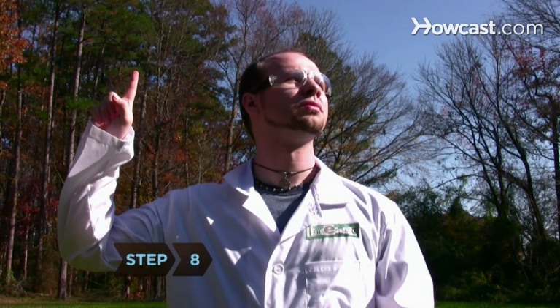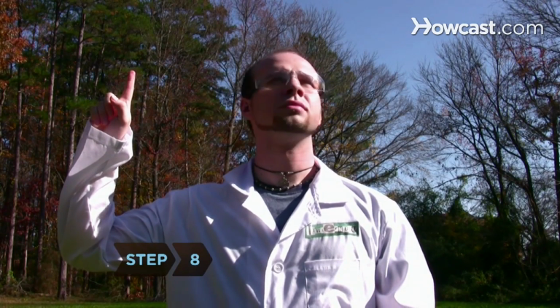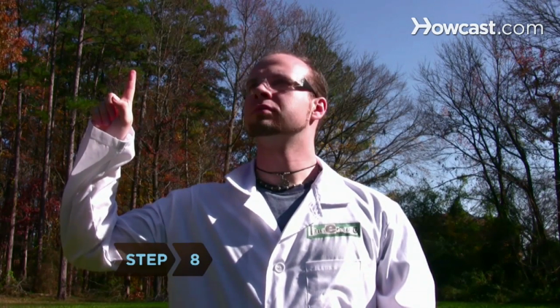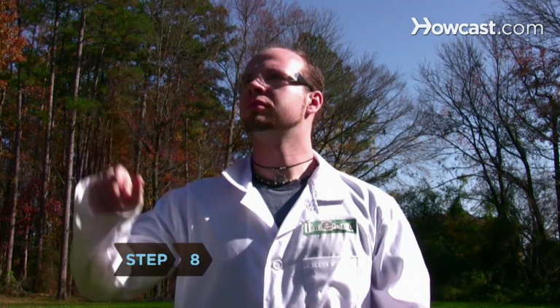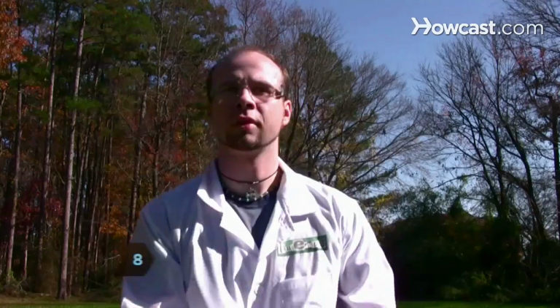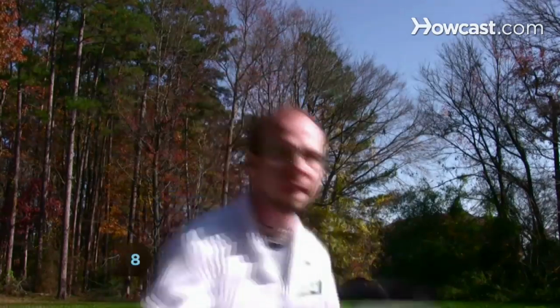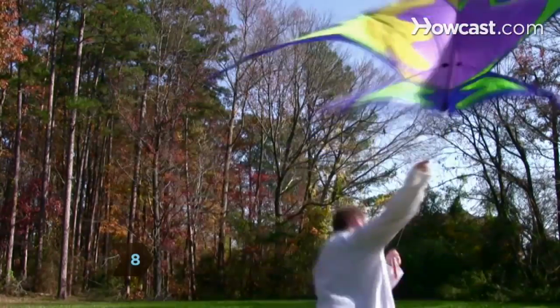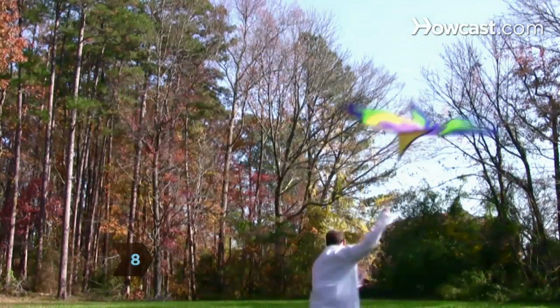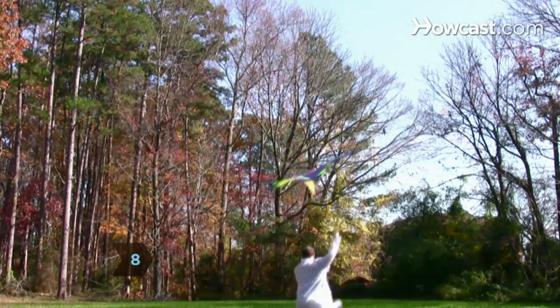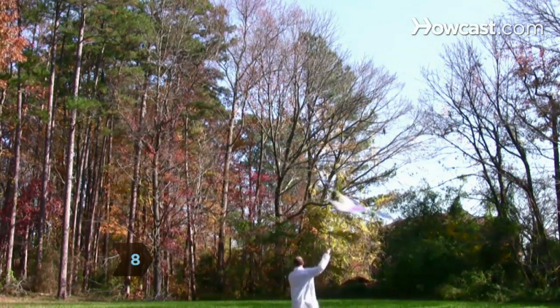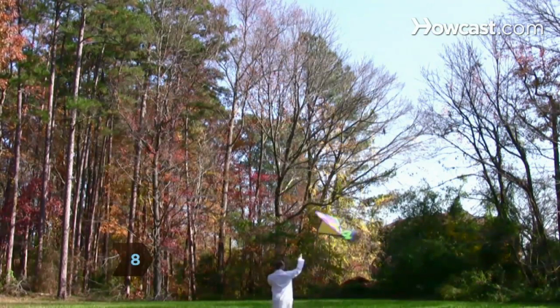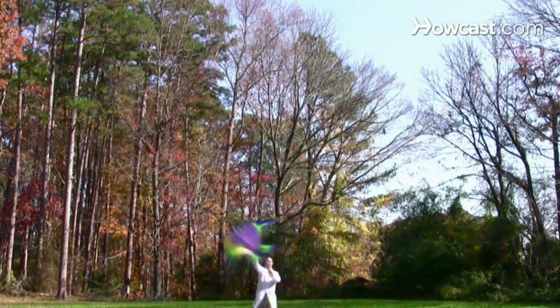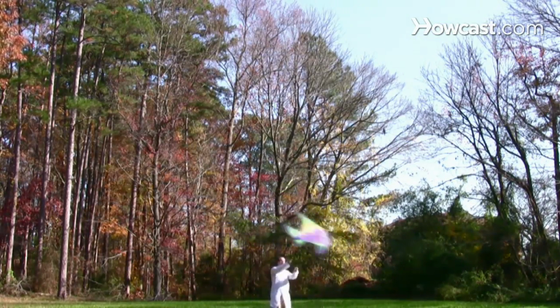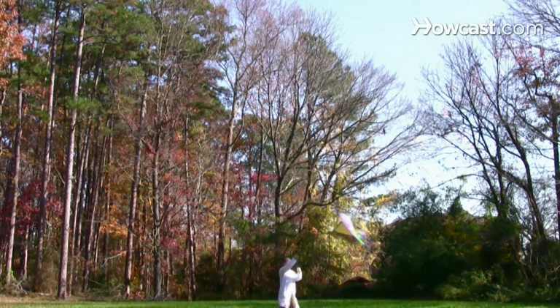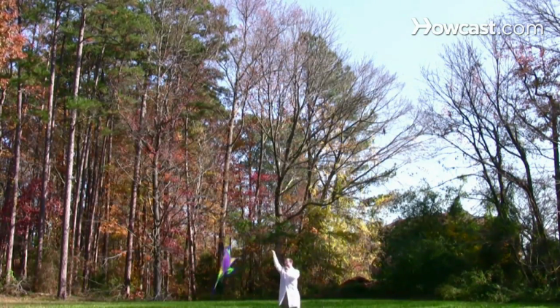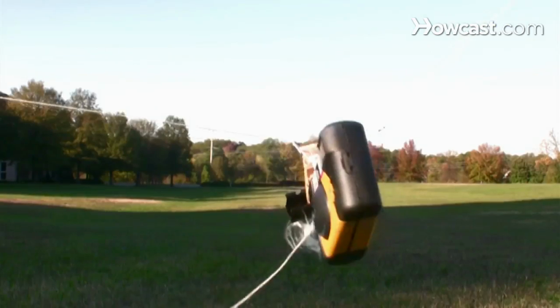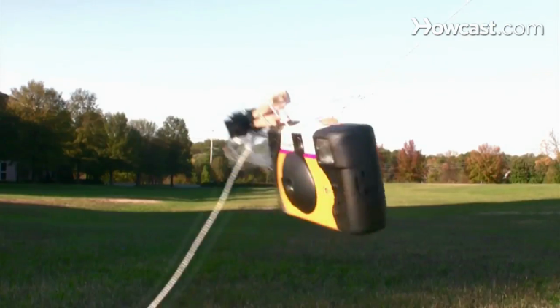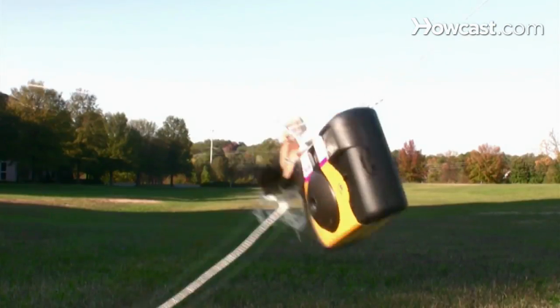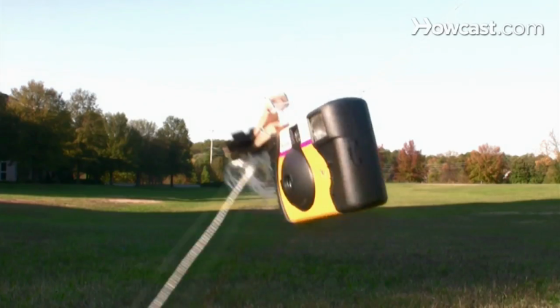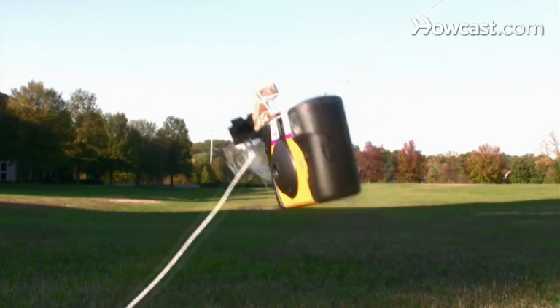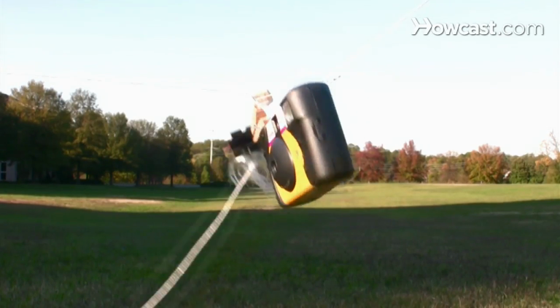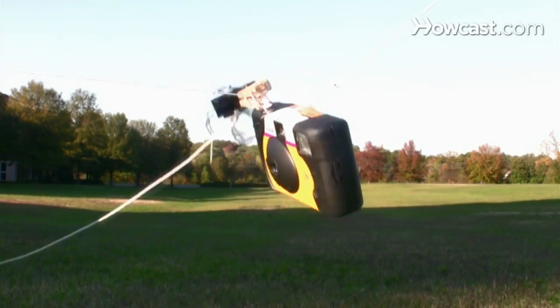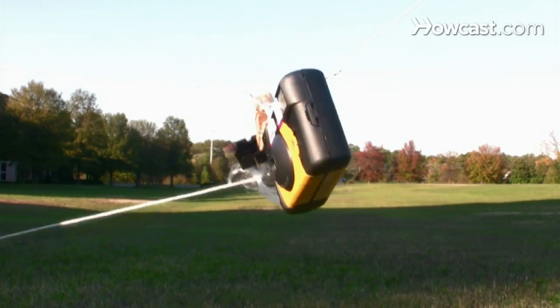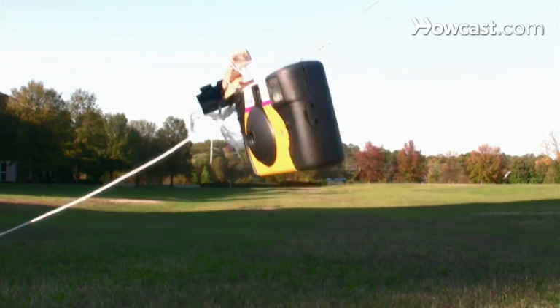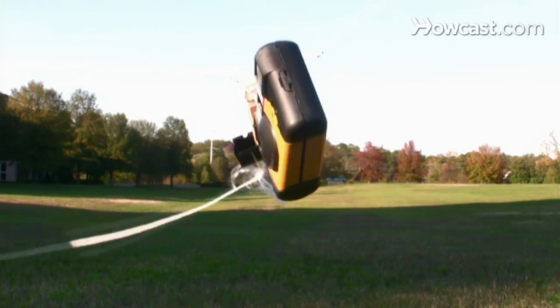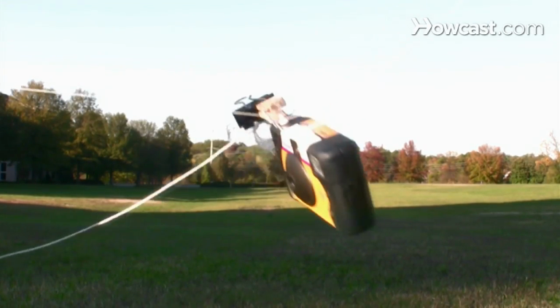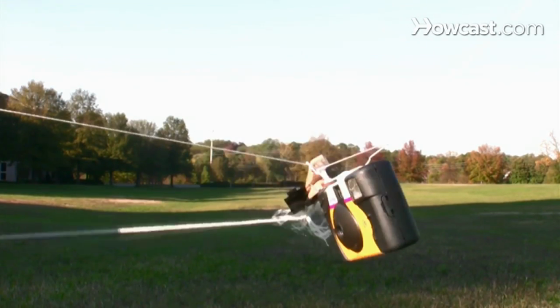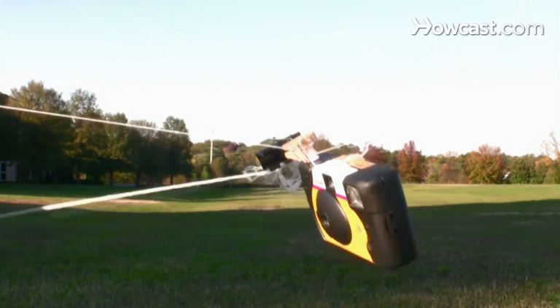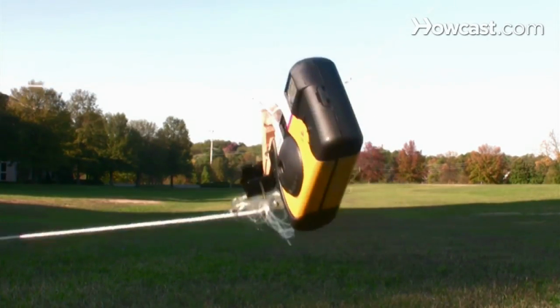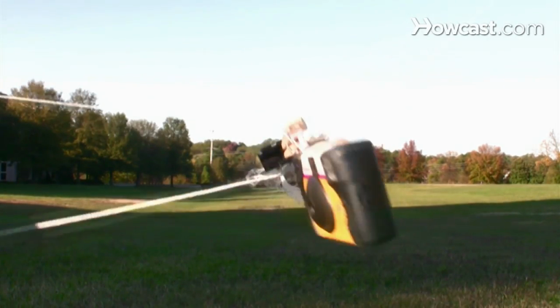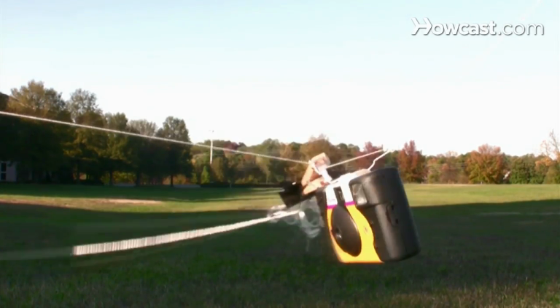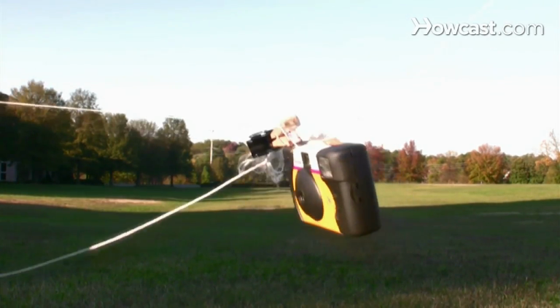Step 8. On a breezy day, take the camera rig and kite into an open space away from any trees or power lines. Make sure you have a little more slack in the twine than in the kite string. As you give the kite string more slack, also increase the slack on the twine.